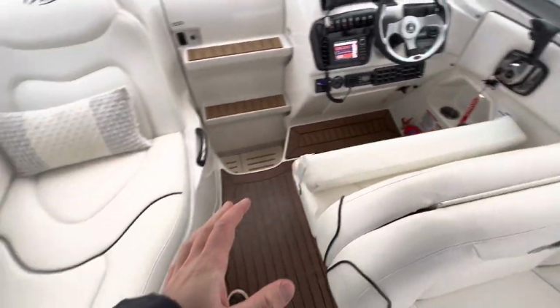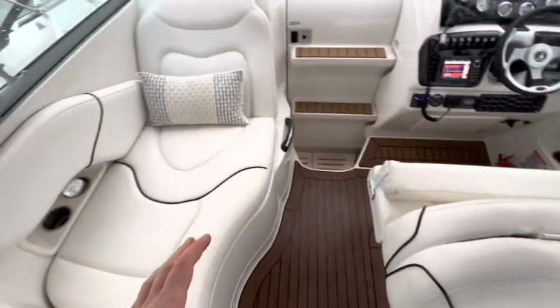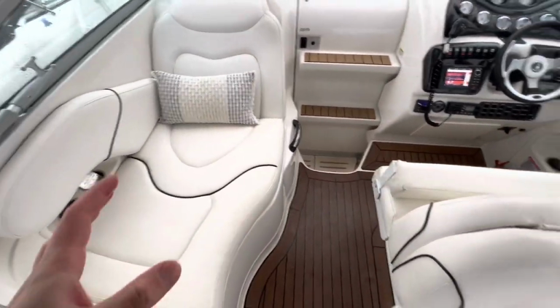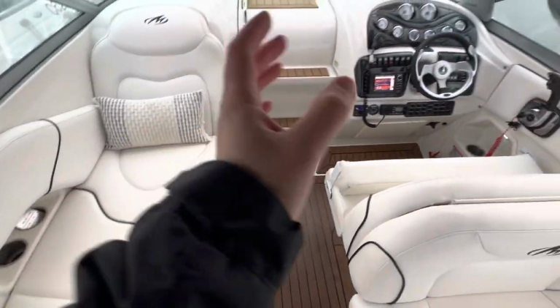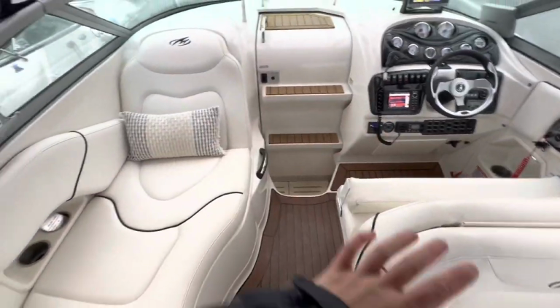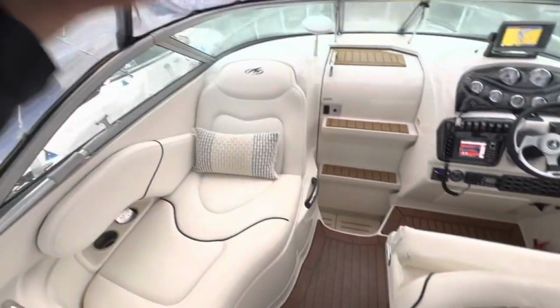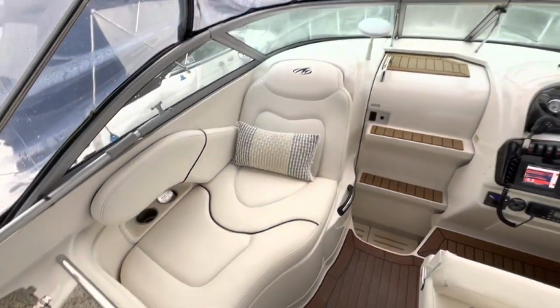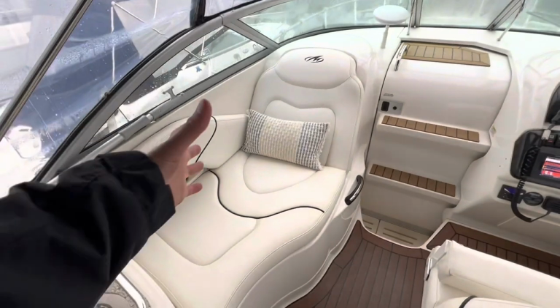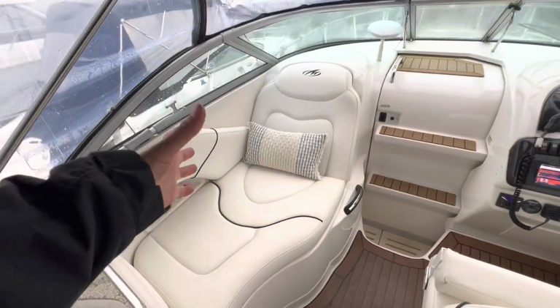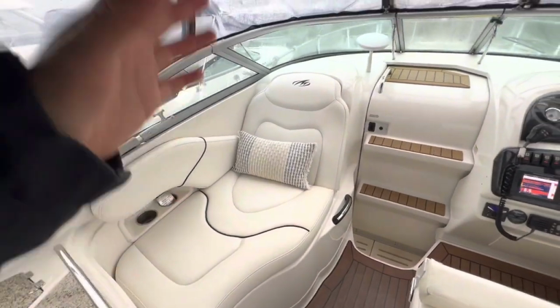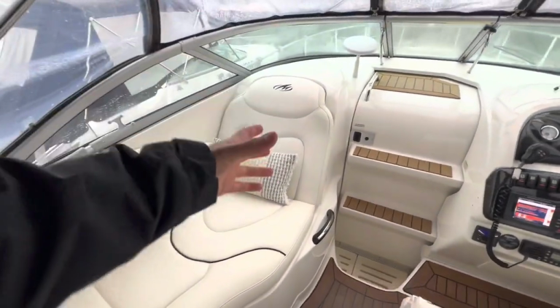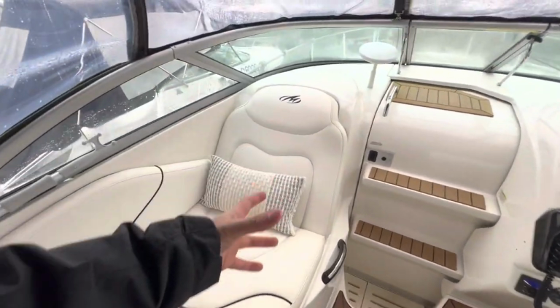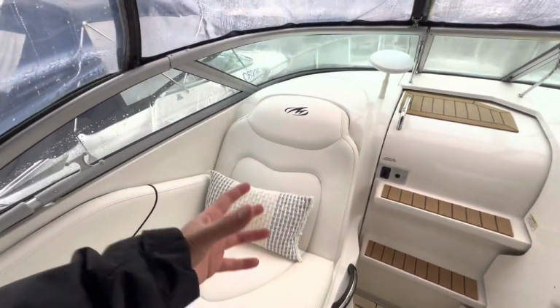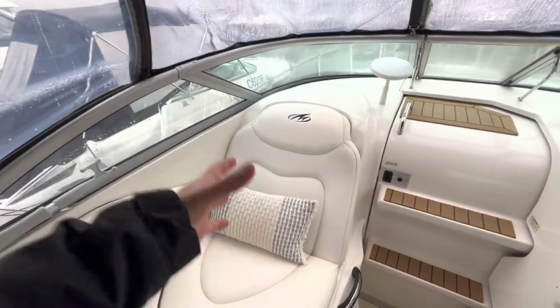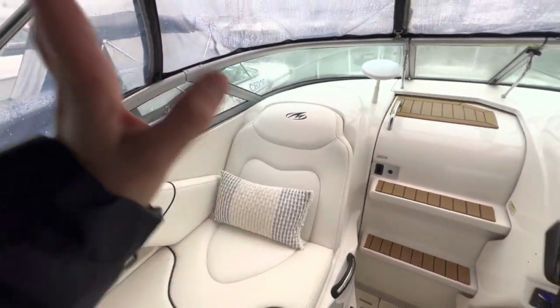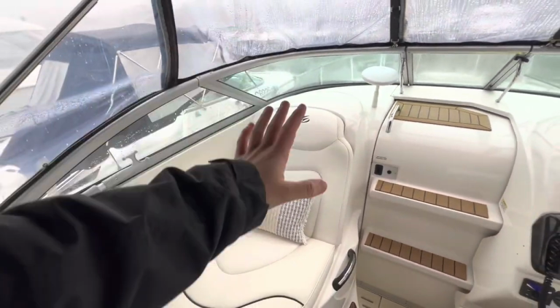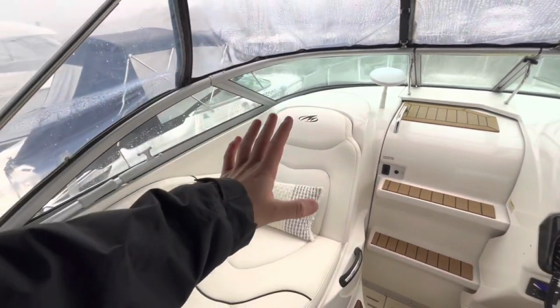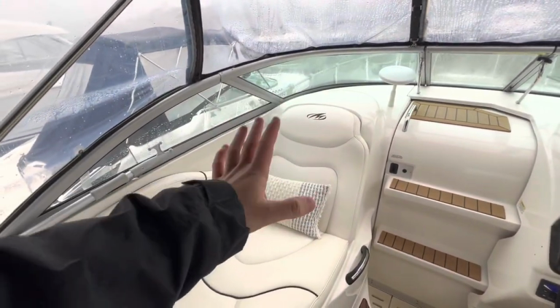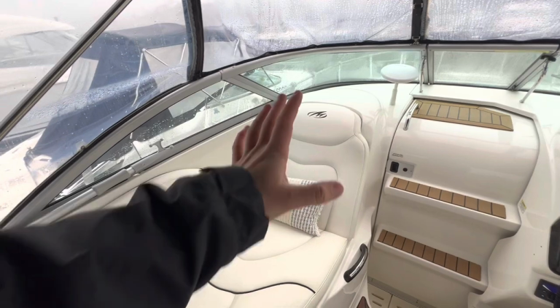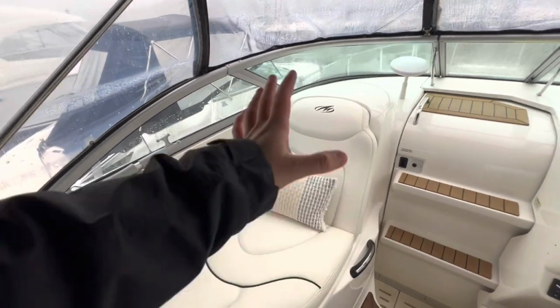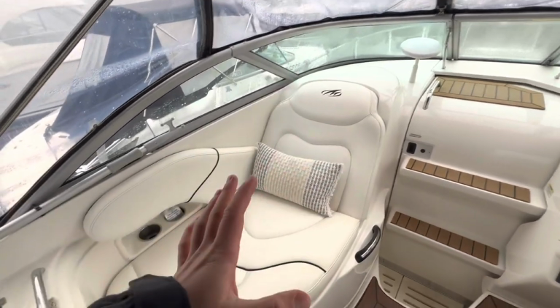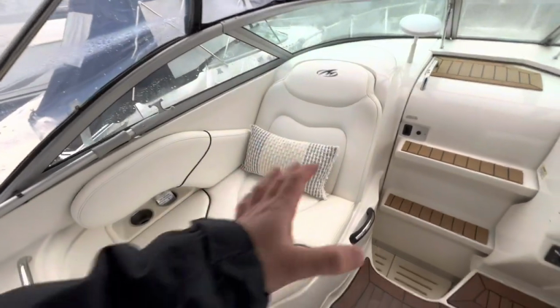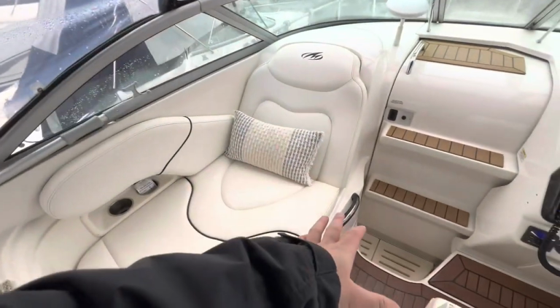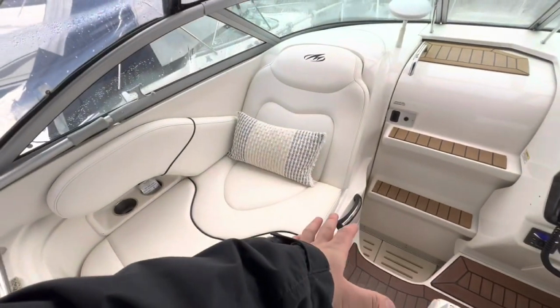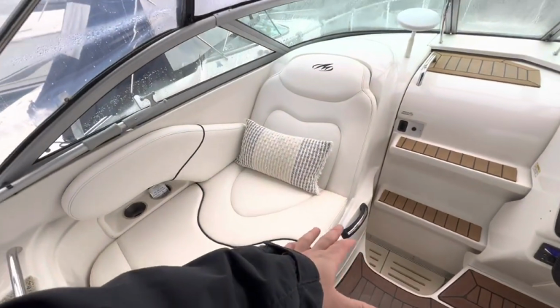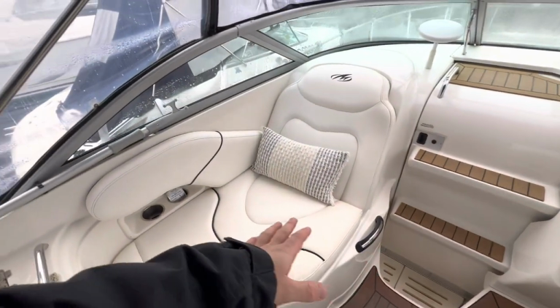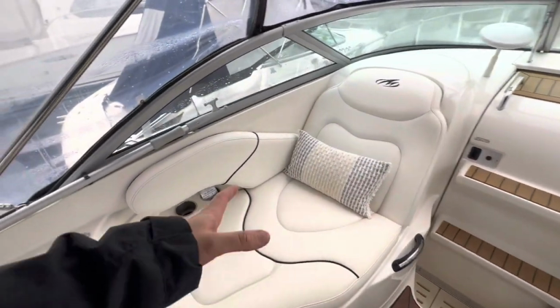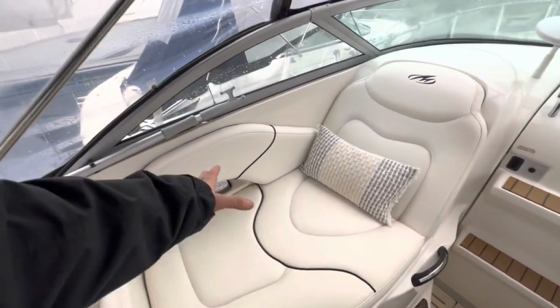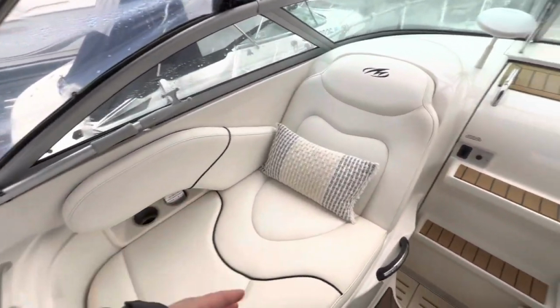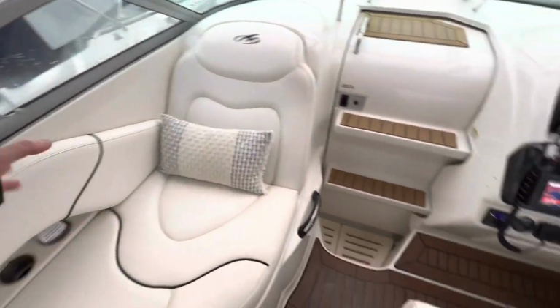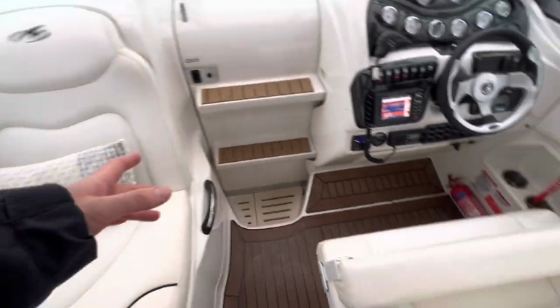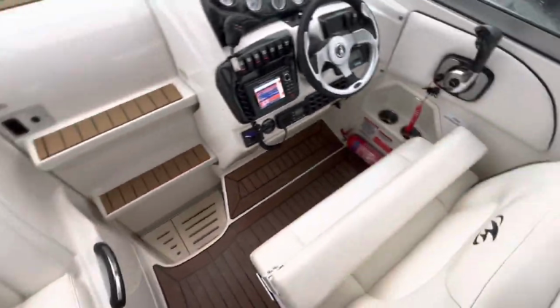With the bolster back up, we see the helm is positioned right next to an aft lounger. The thickness of the cushion is good — it's very comfortable and fixed in a reclined position. There's a grab rail in case you're doing any sharp turns, and cup holders recessed into the mould.